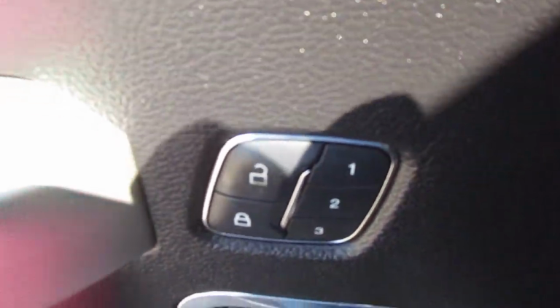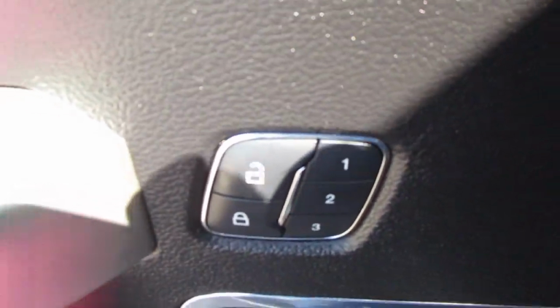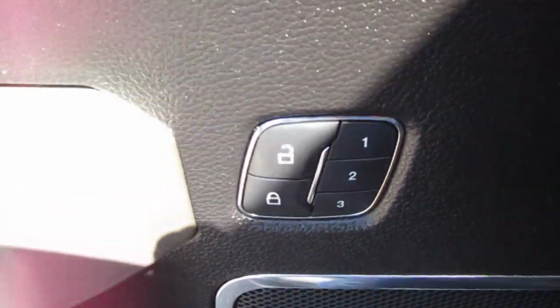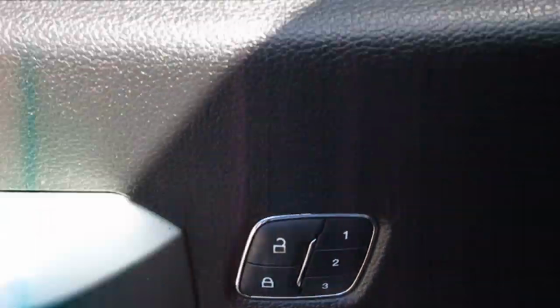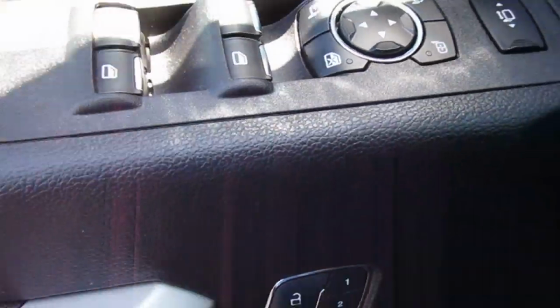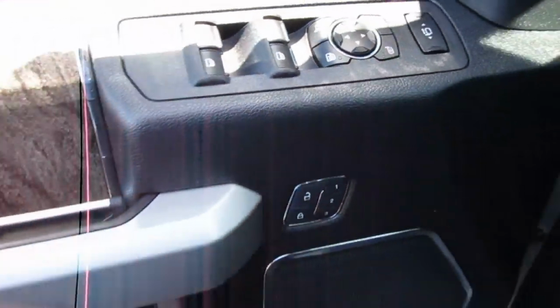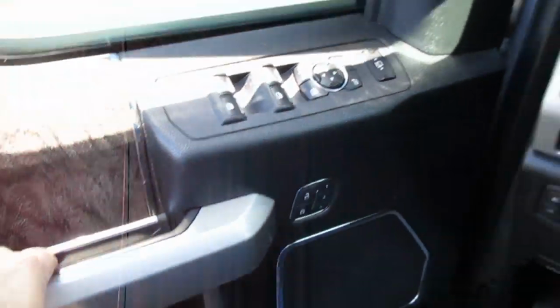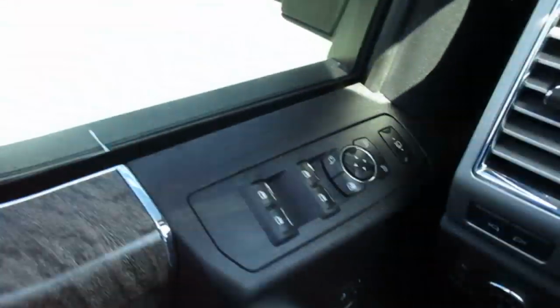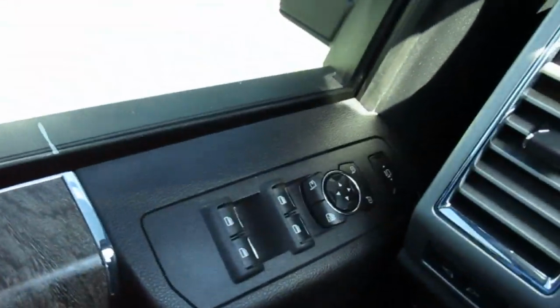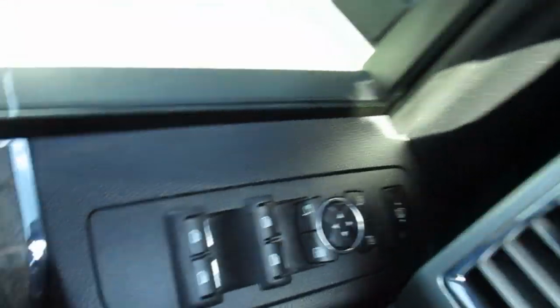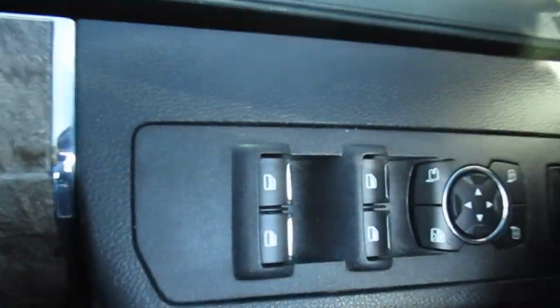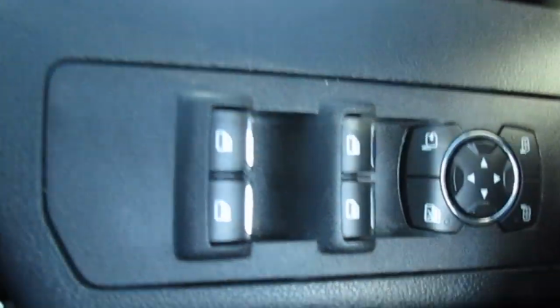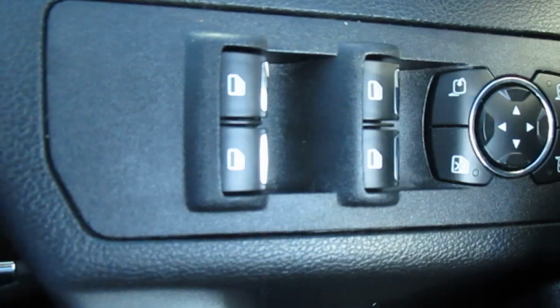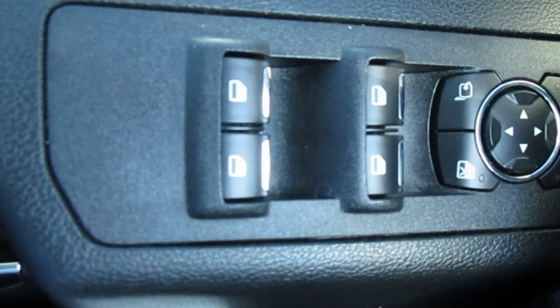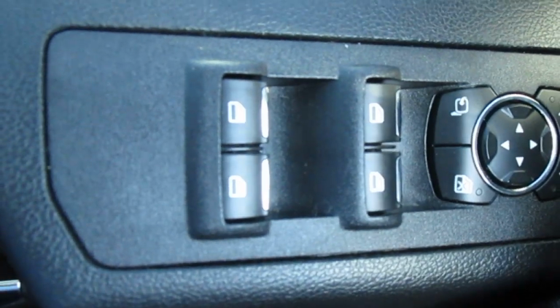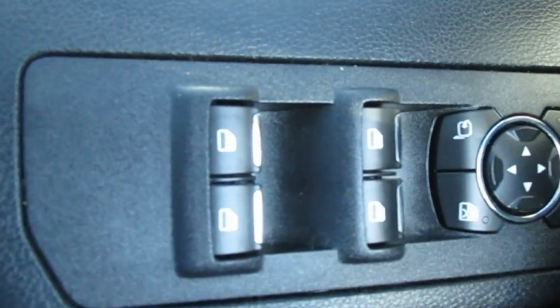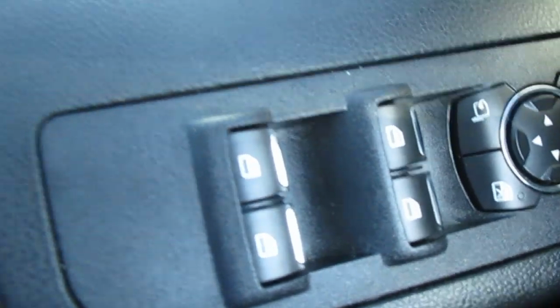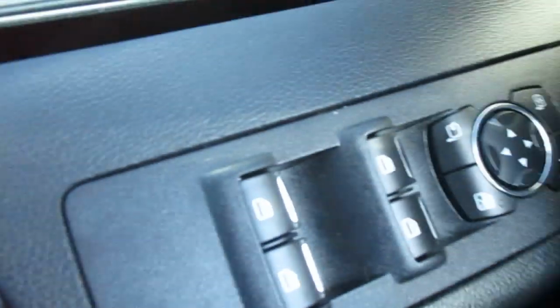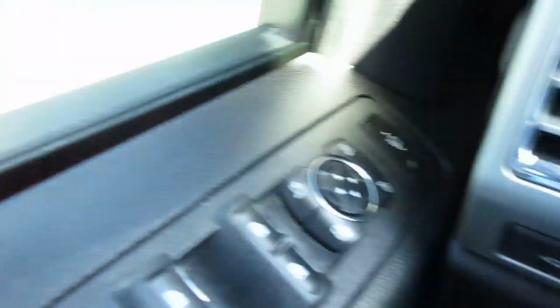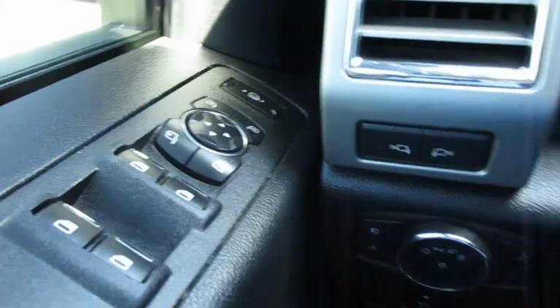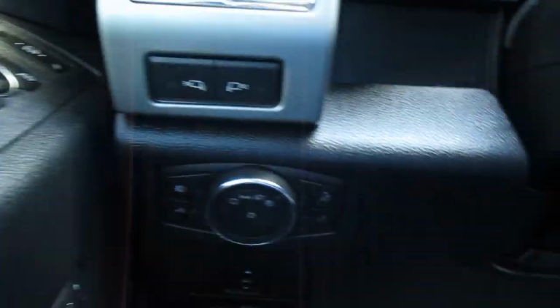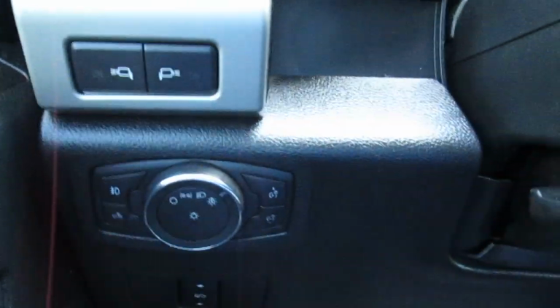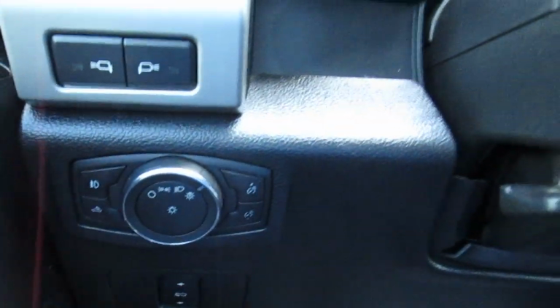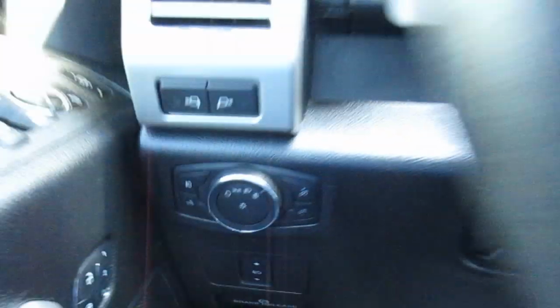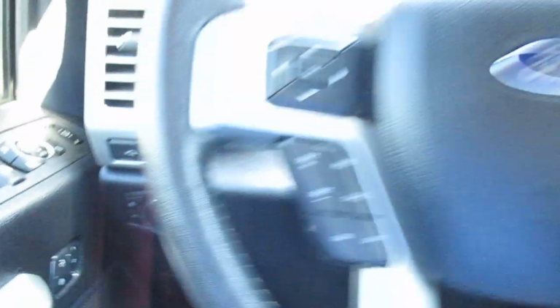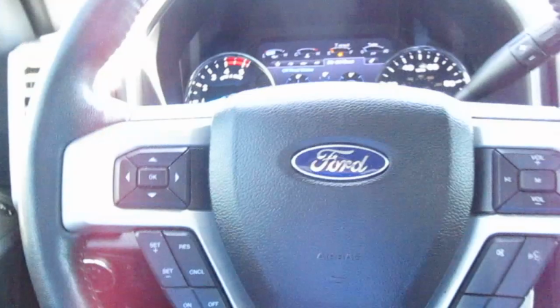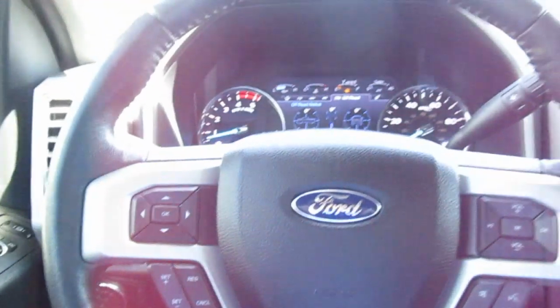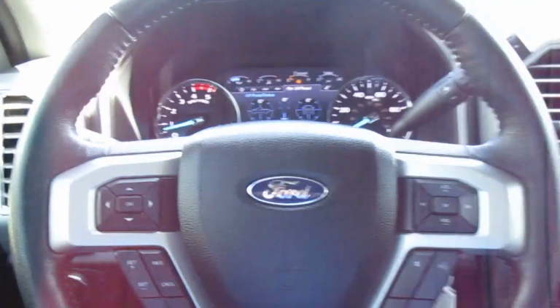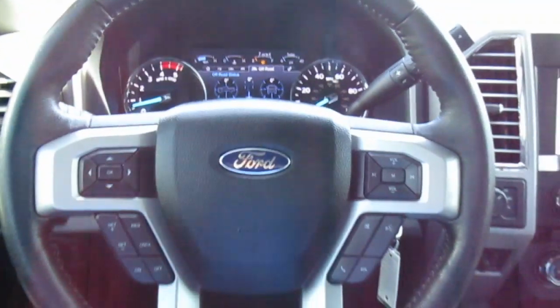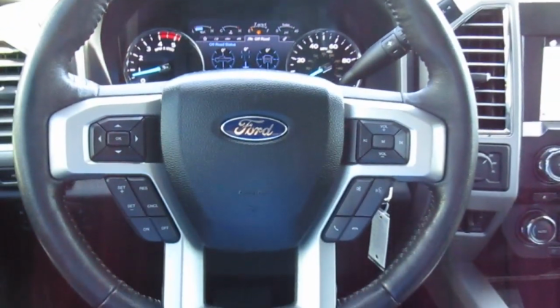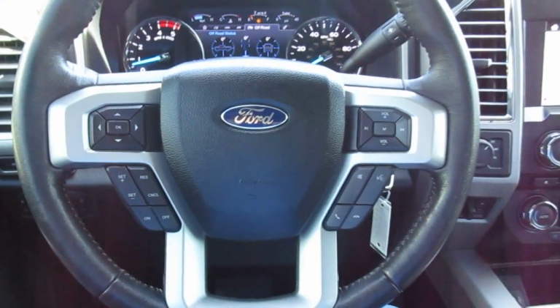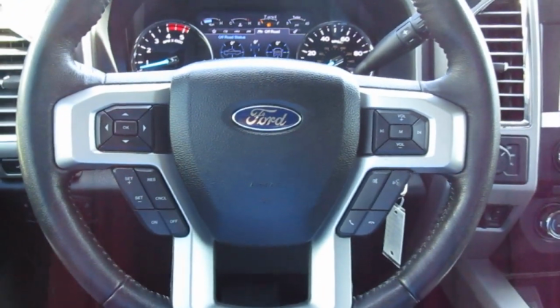Keyless entry on the door, power leather seats up front, memory seating as well. On the door your mirror controls and window controls are there. This truck only has 51,000 miles on it.